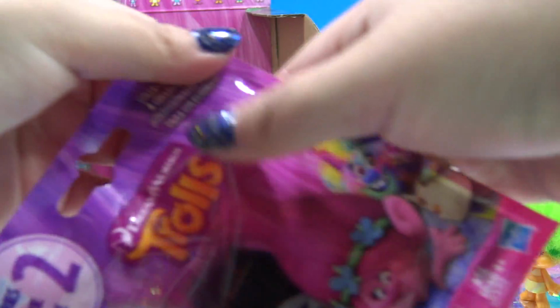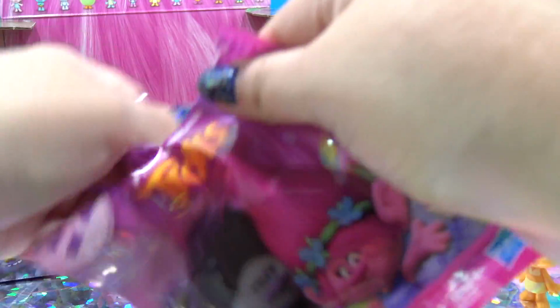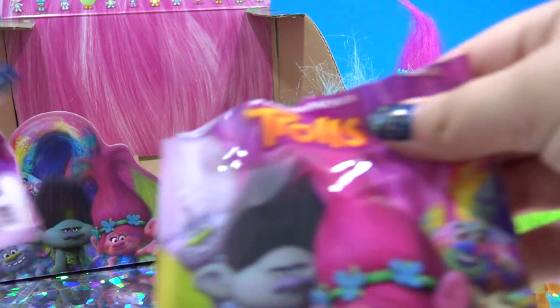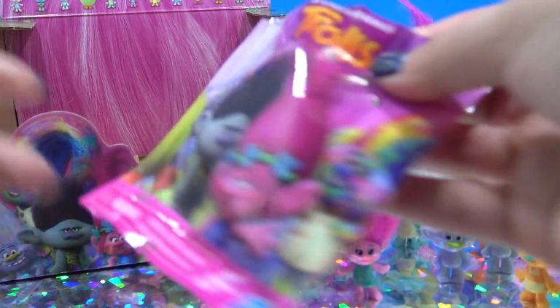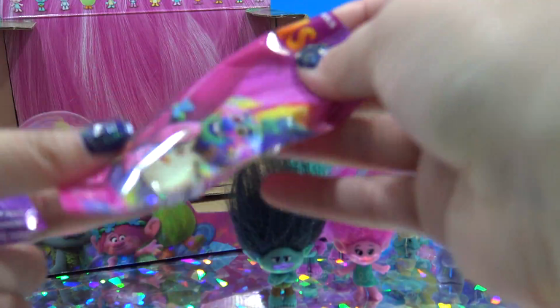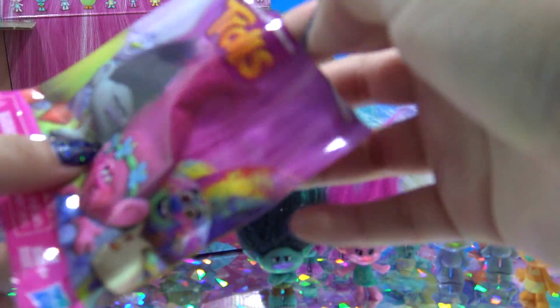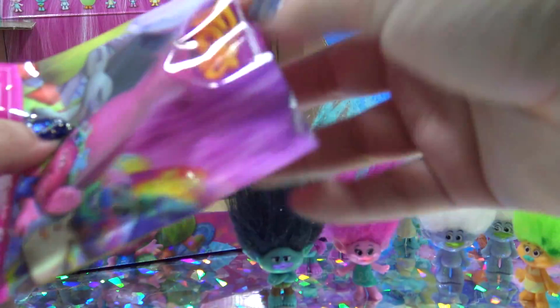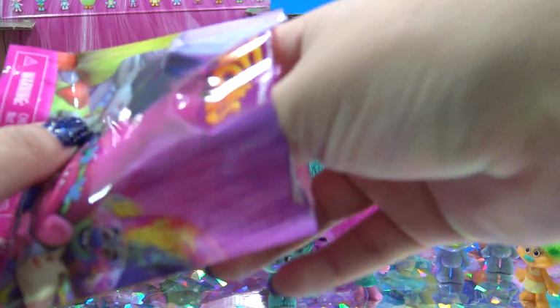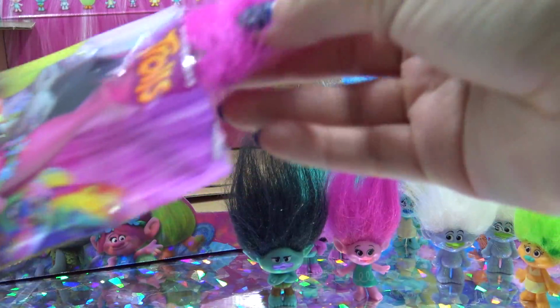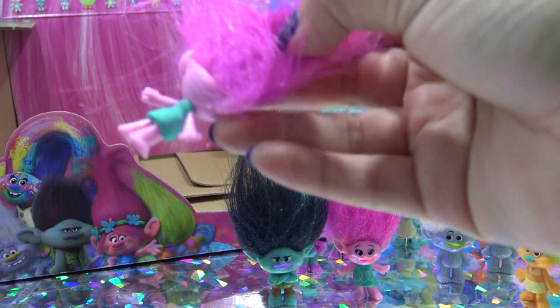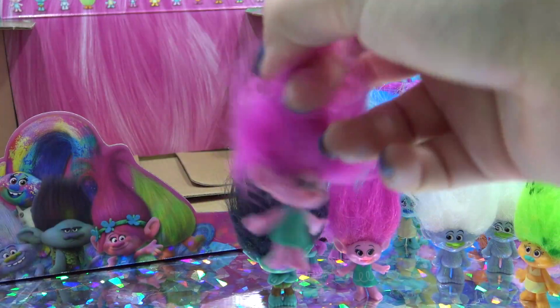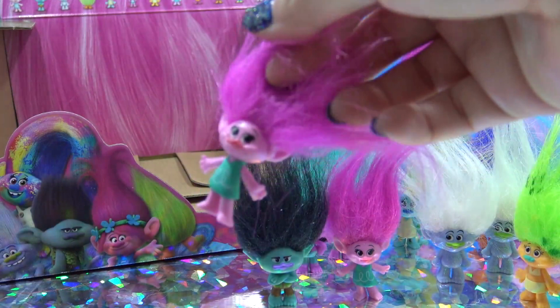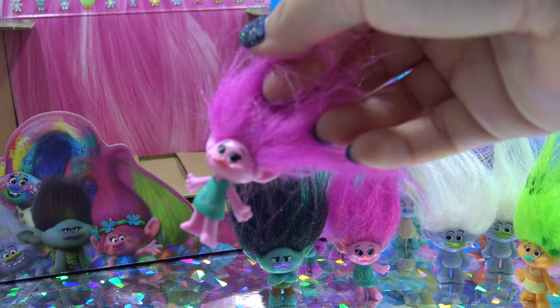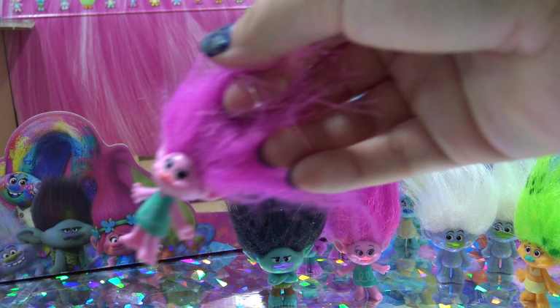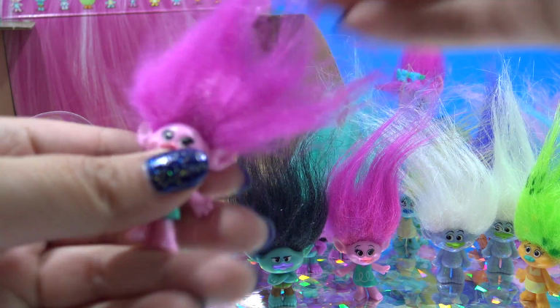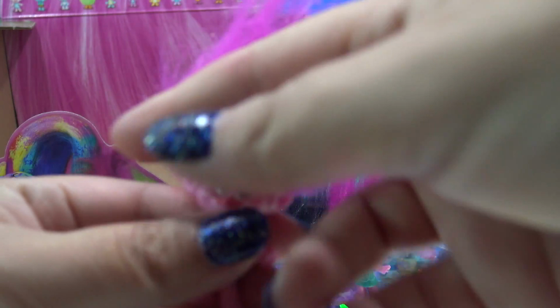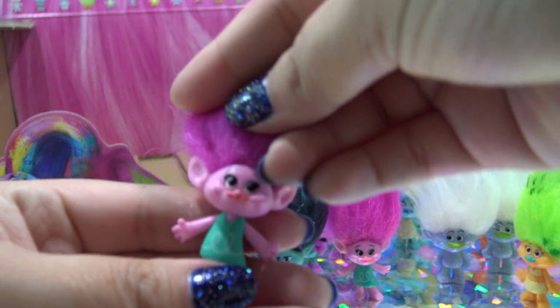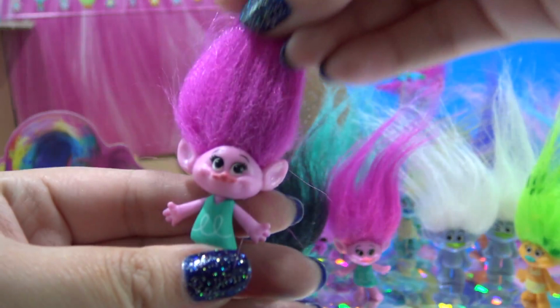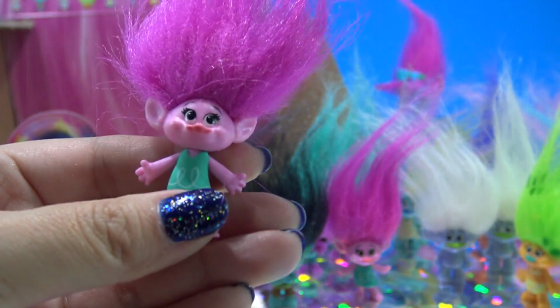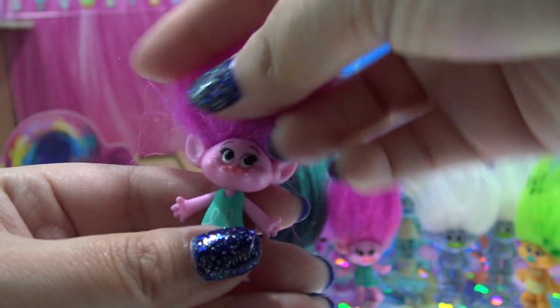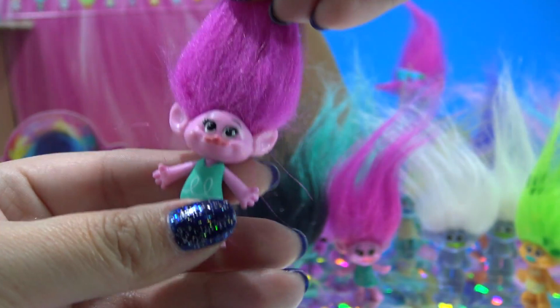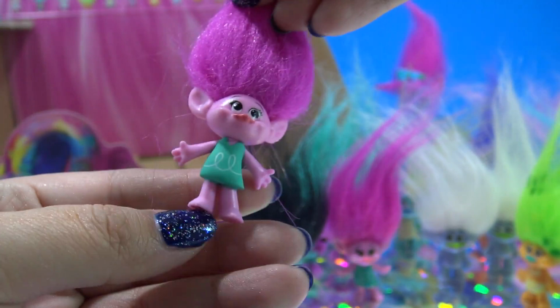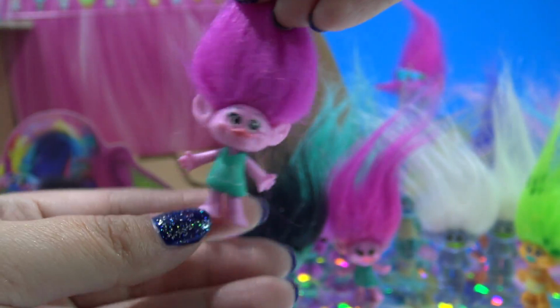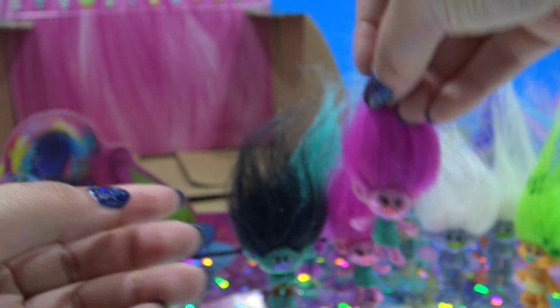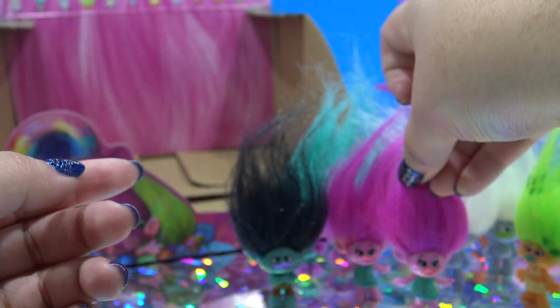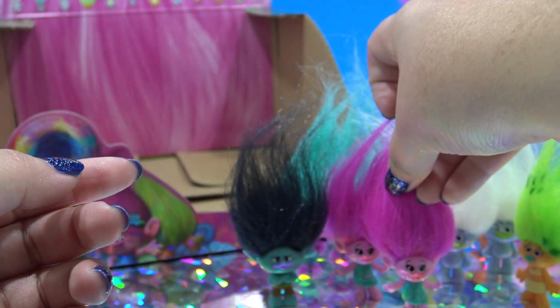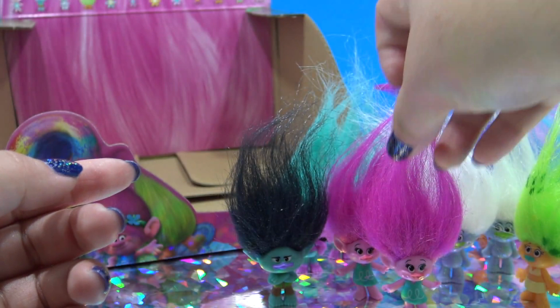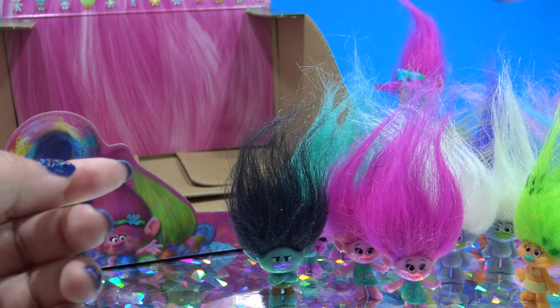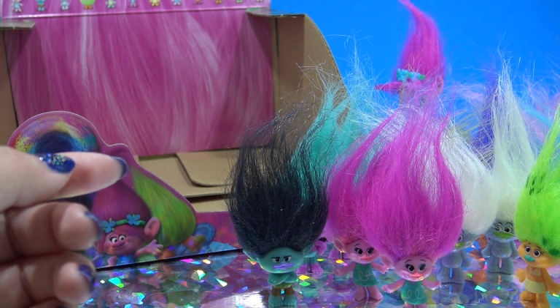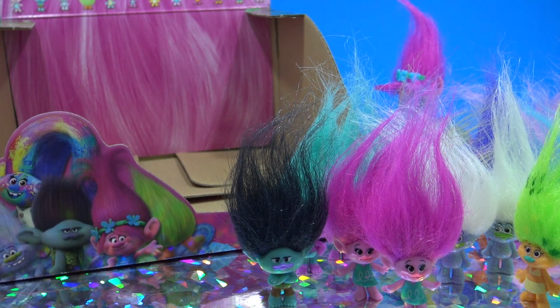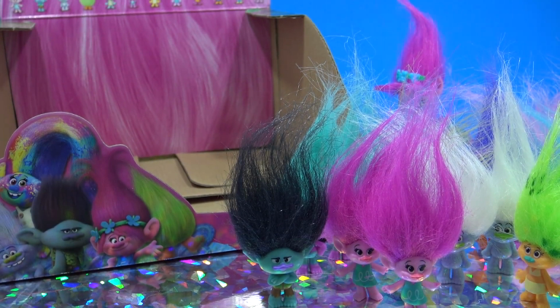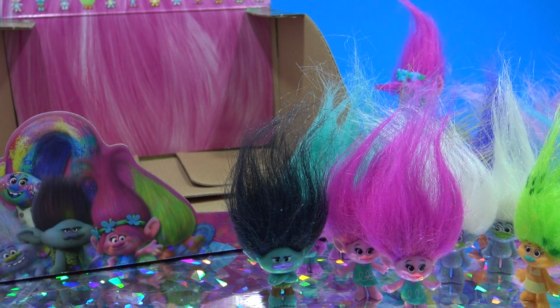Last bag — hope it's not a dupe. It is another Poppy, but that's okay. Poppy's really cool — I like her so much that I actually made a Poppy pony.